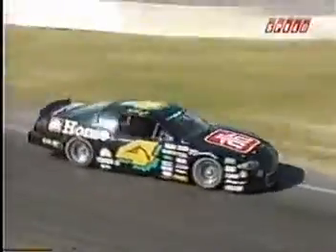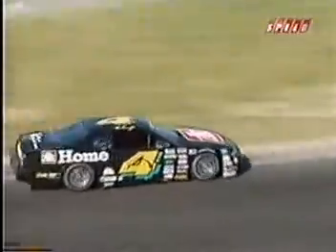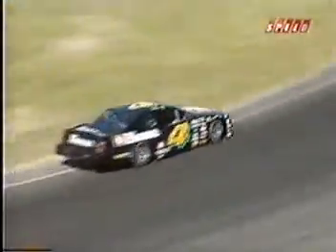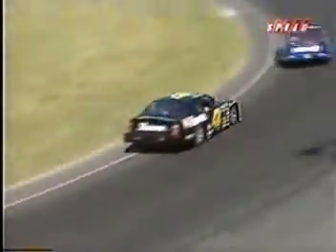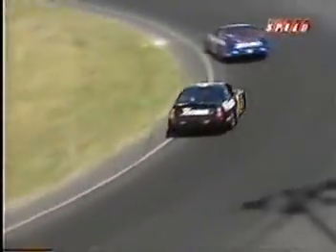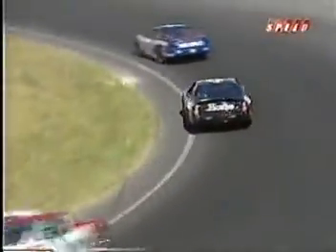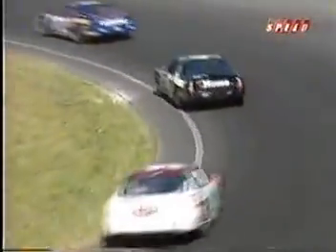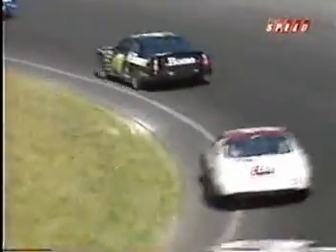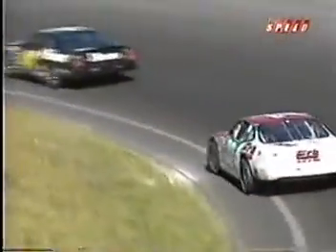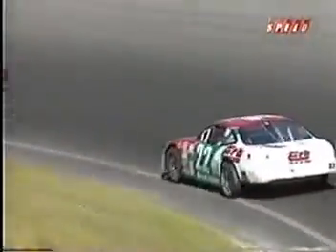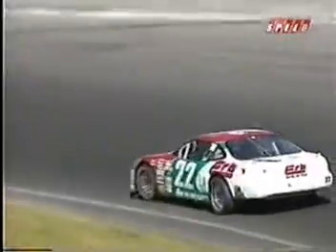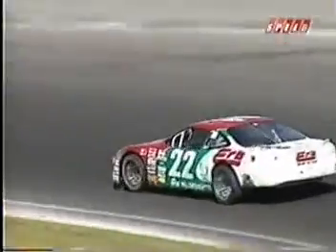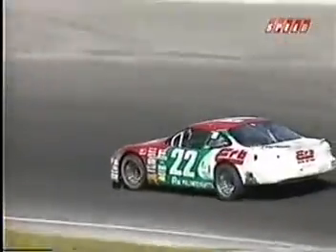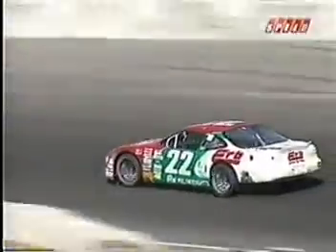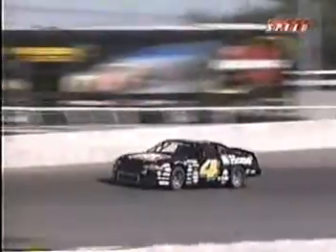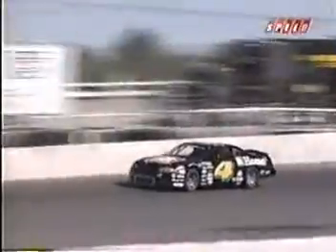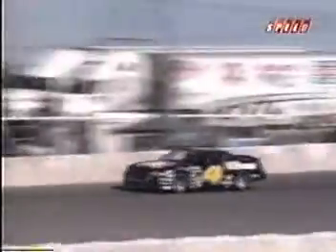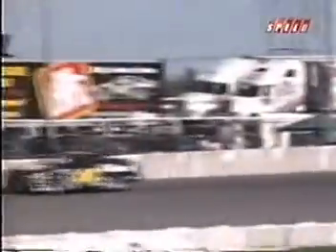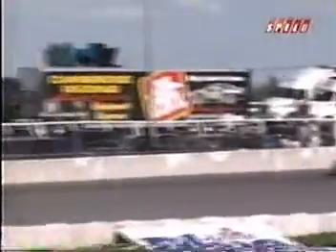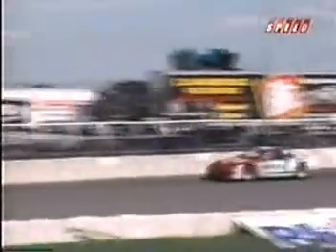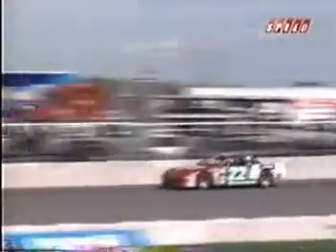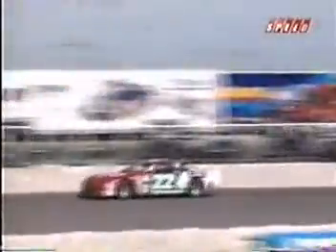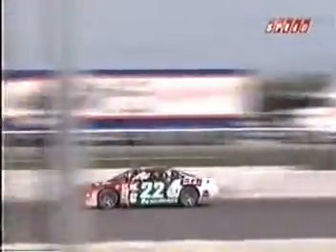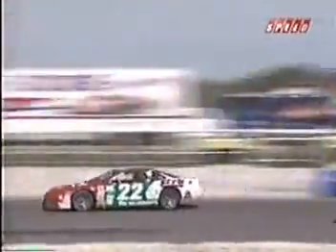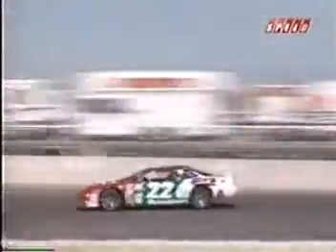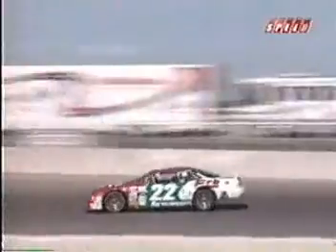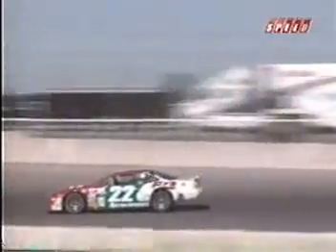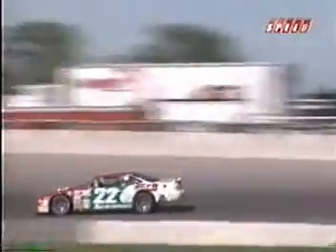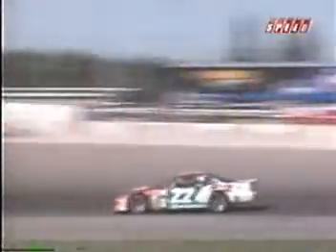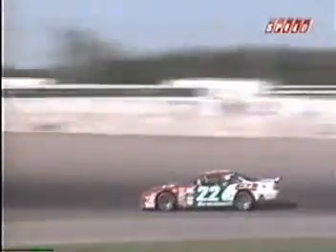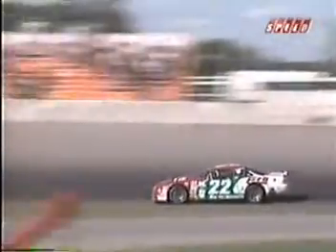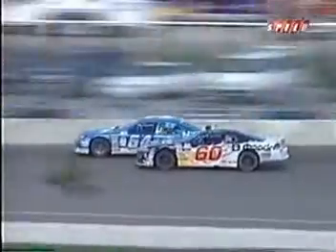Yeah, how many times have we seen this happen? Your whole day ruined over one tire. There's your new leader Don Thompson Jr., who started on the pole, came into this race 12 points ahead of DJ Kennington, who has struggled here in their battle for the Cast Car Championship.